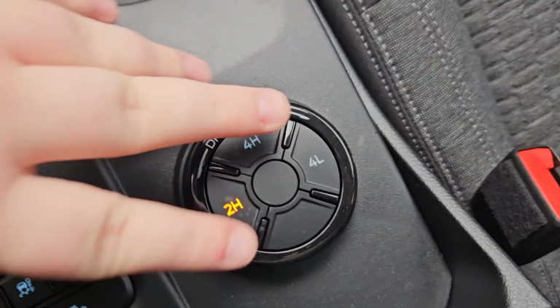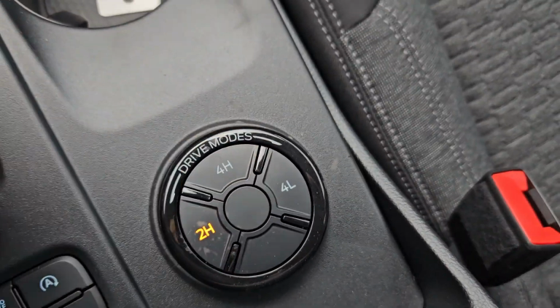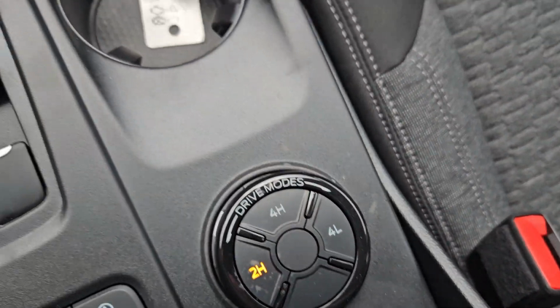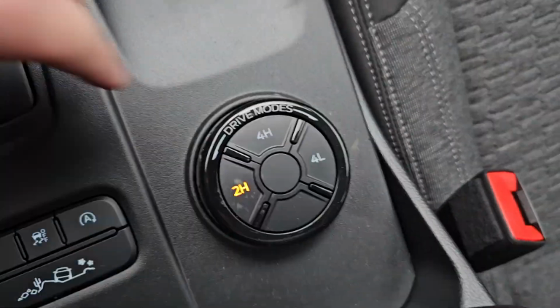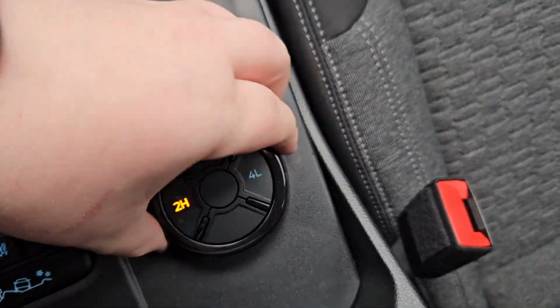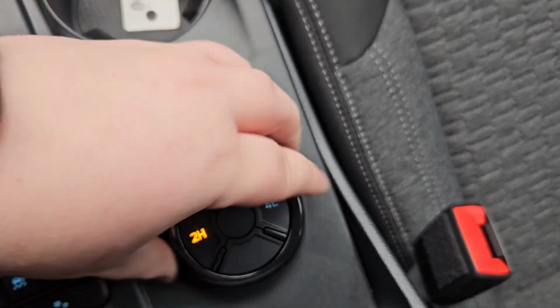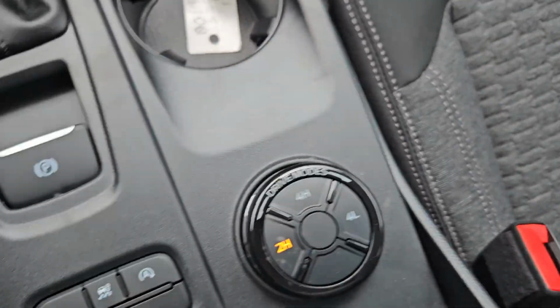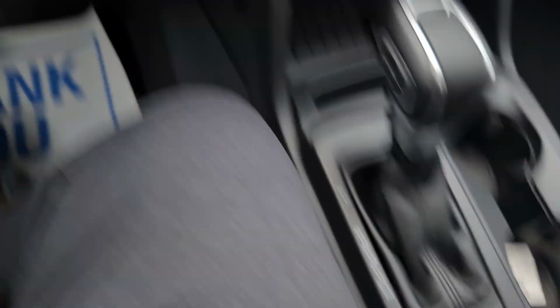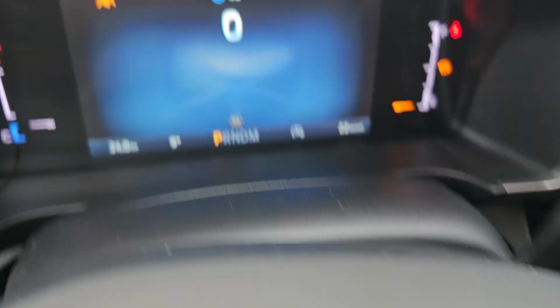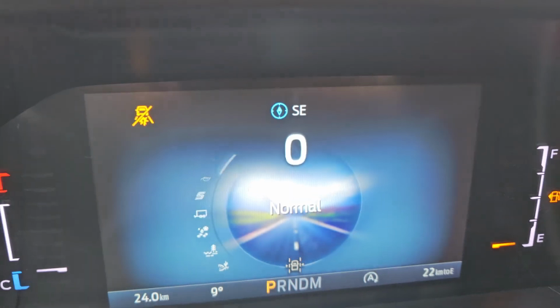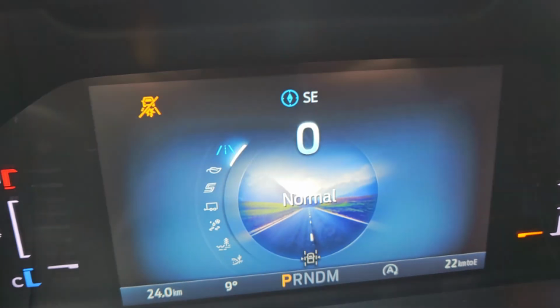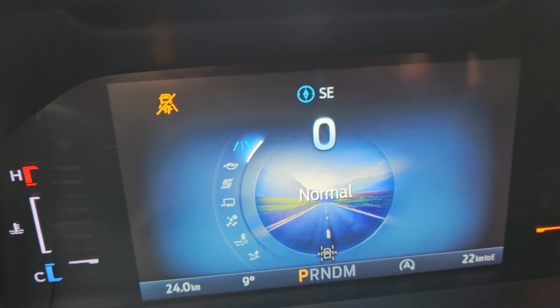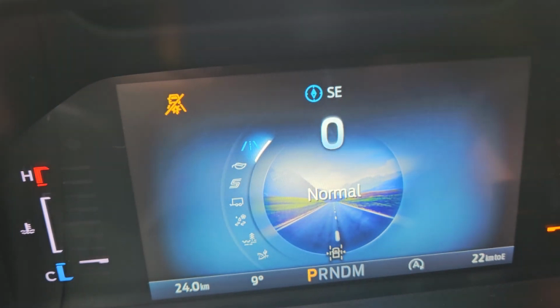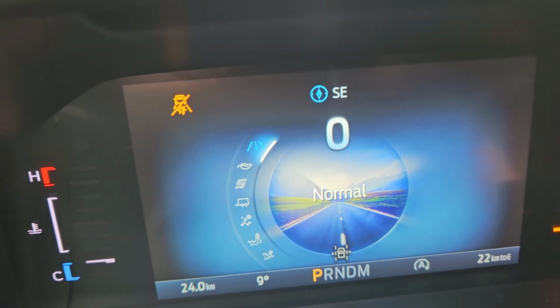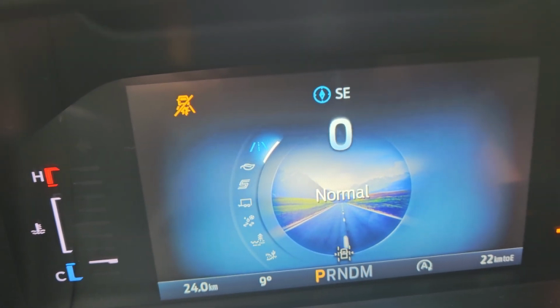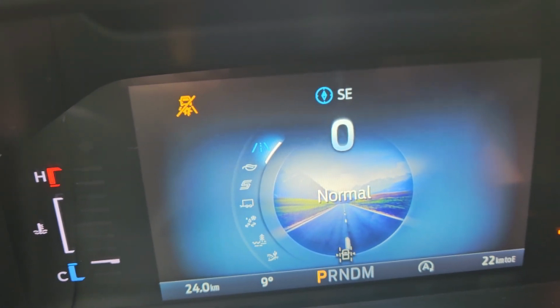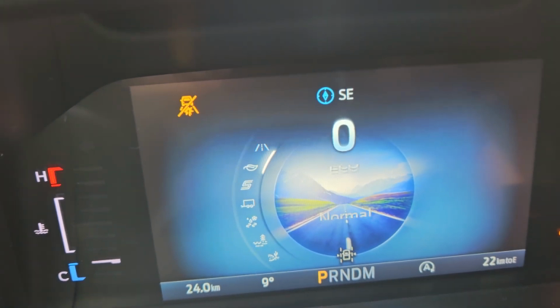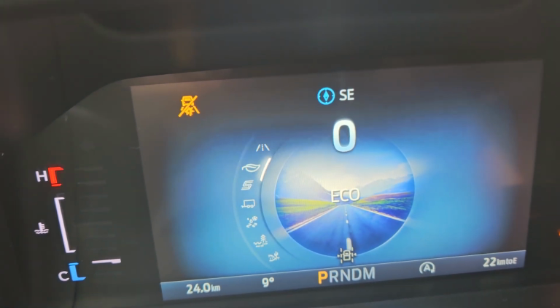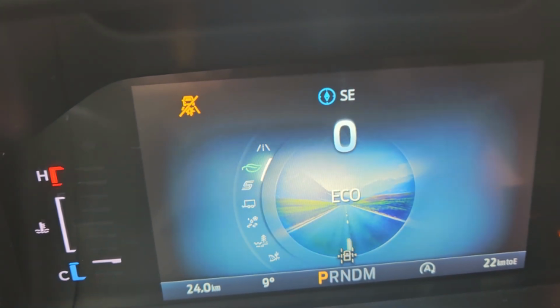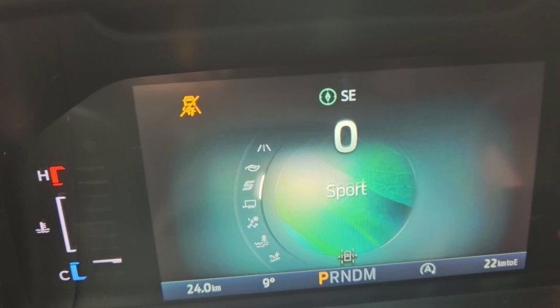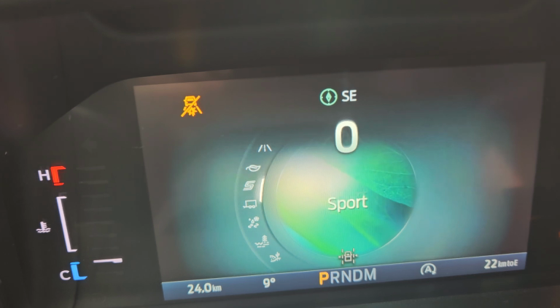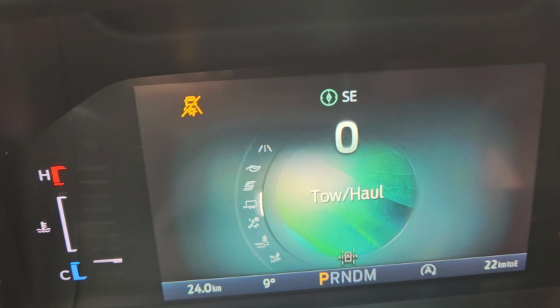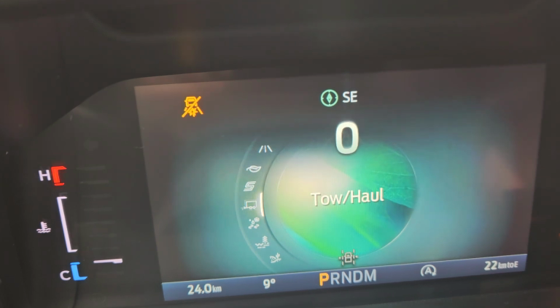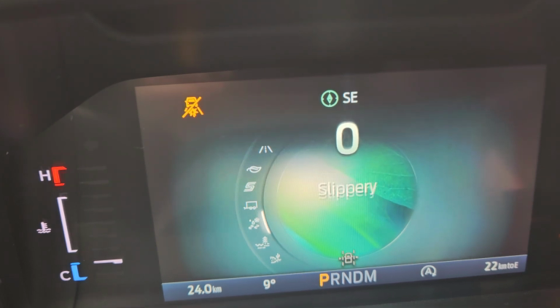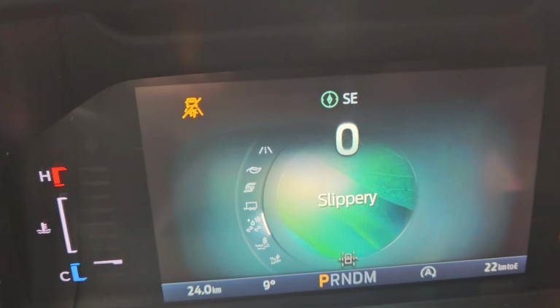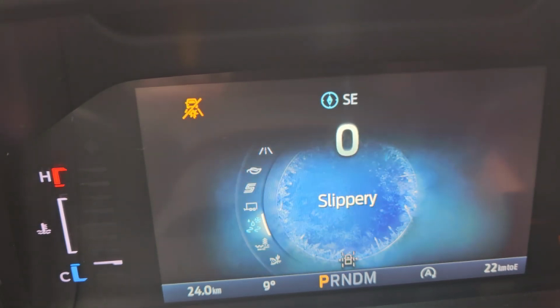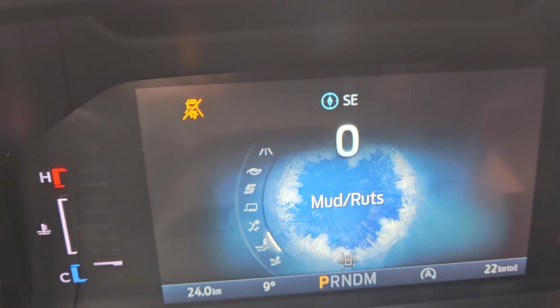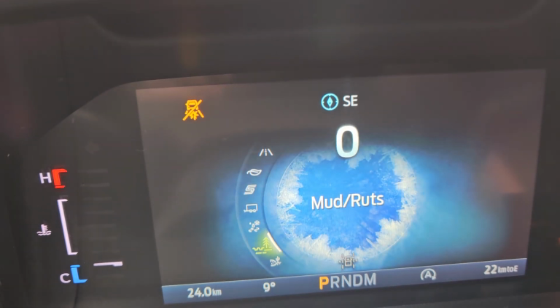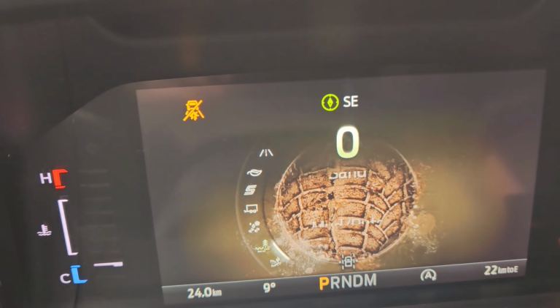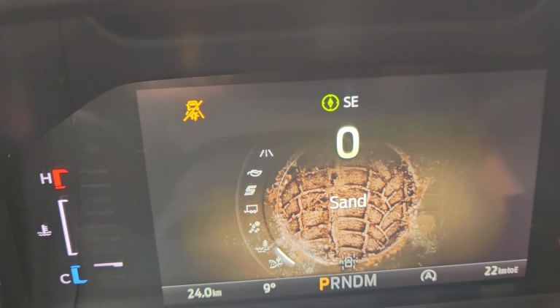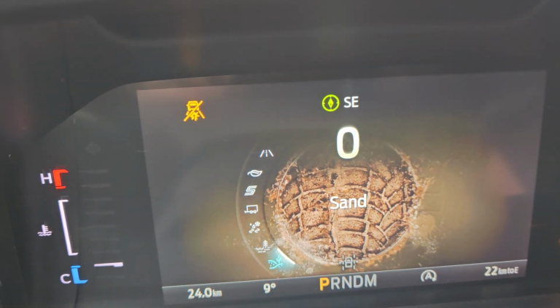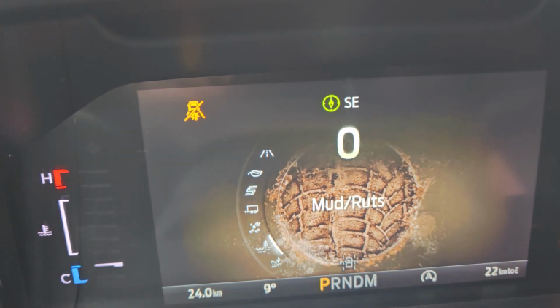You have your four-wheel drive modes and drive modes, which you do get normal, eco, sport, tow and haul, slippery, mud and ruts, and sand.